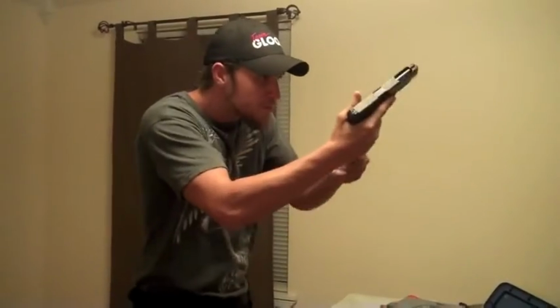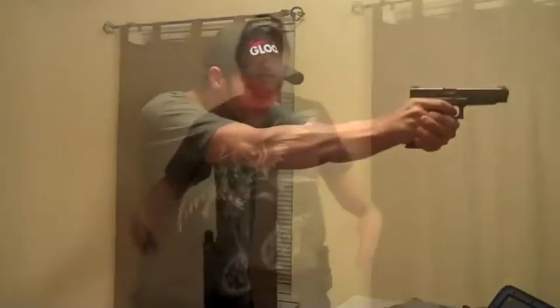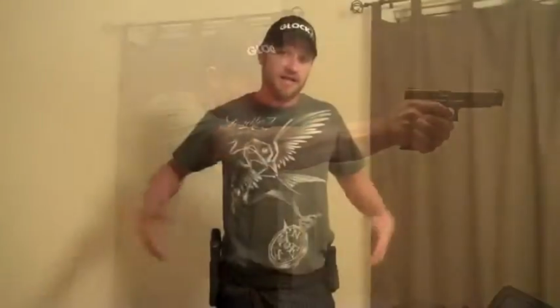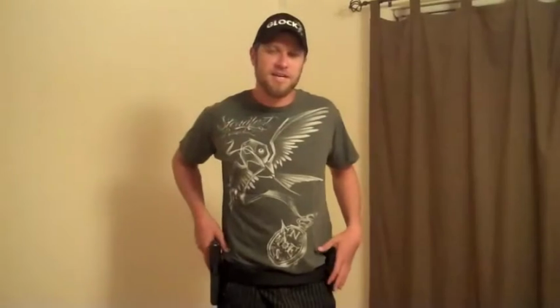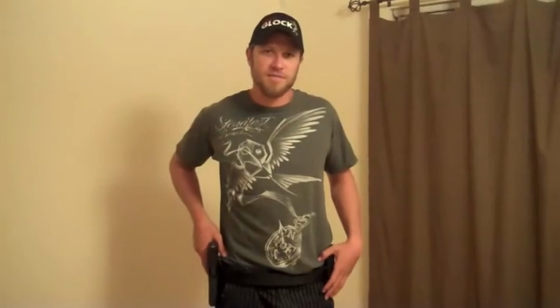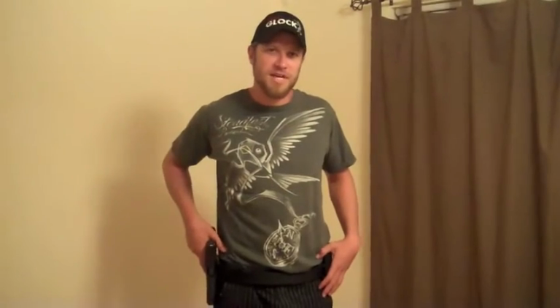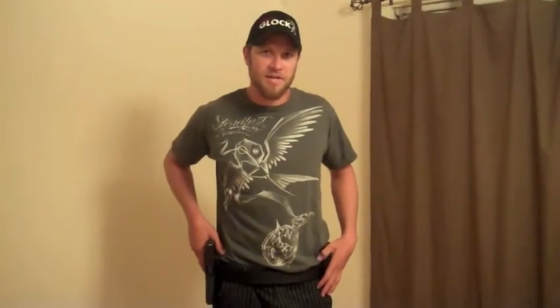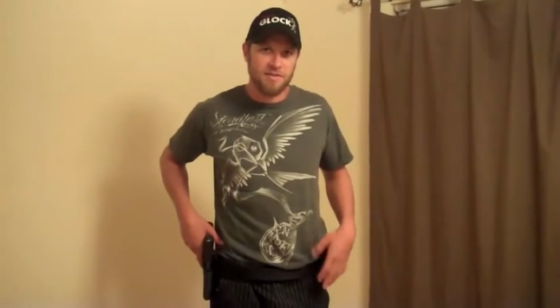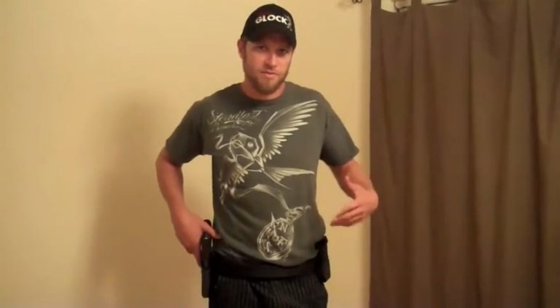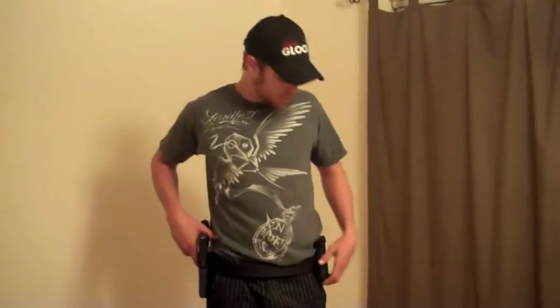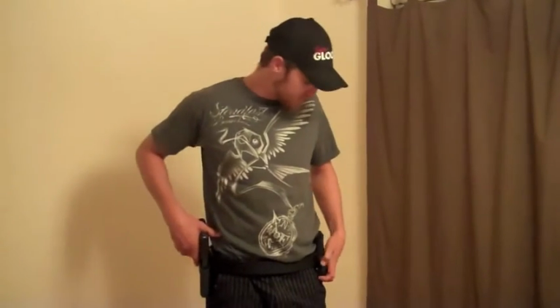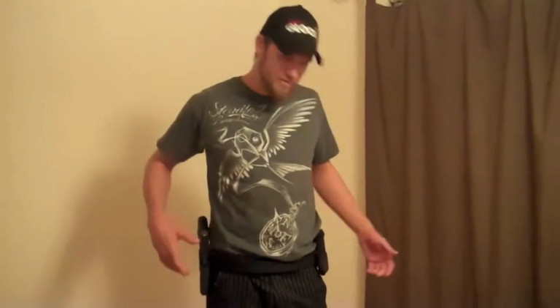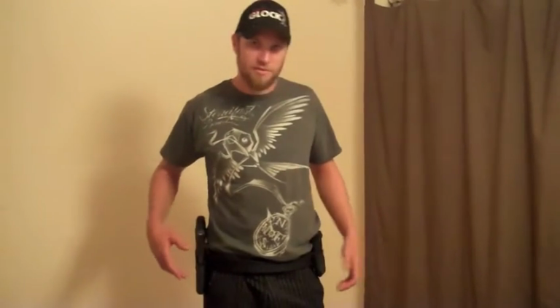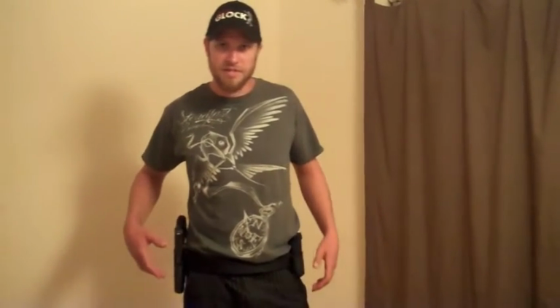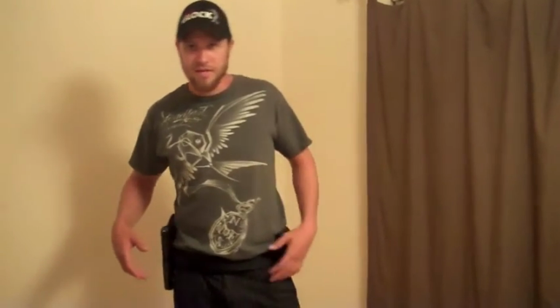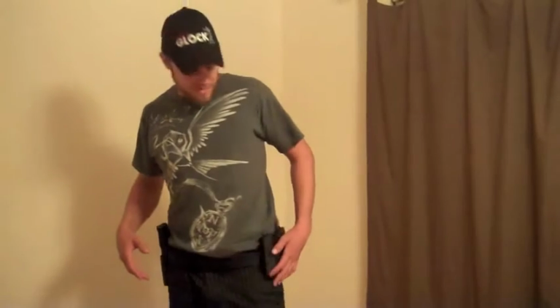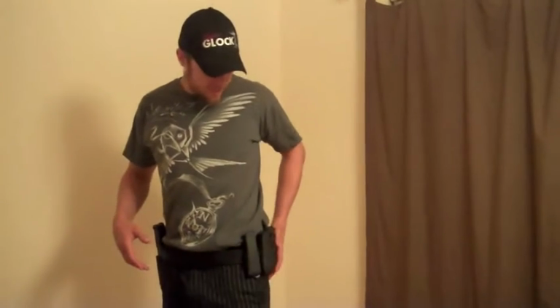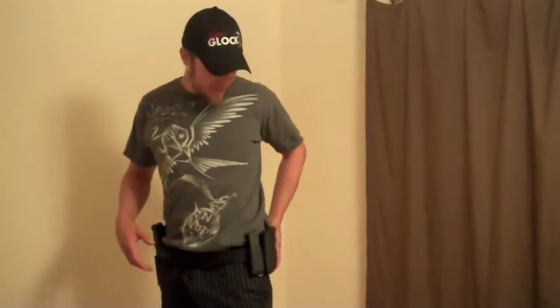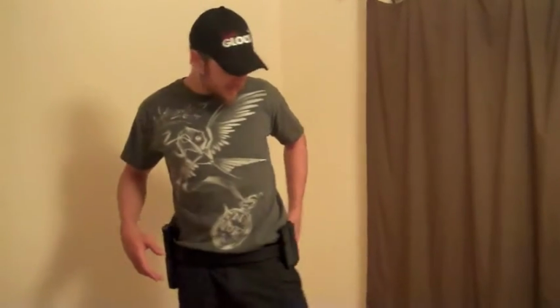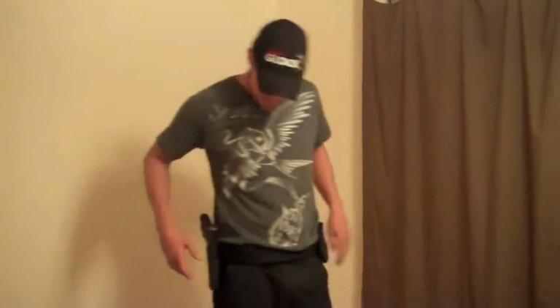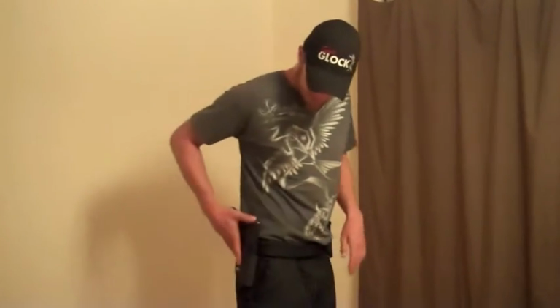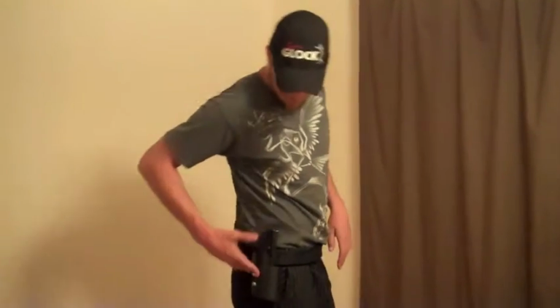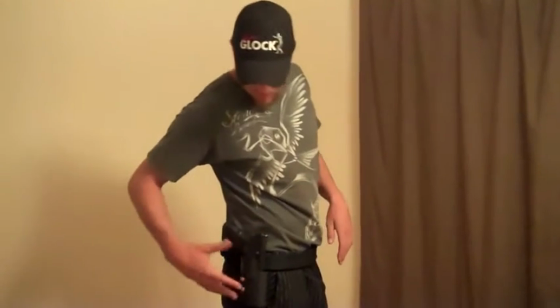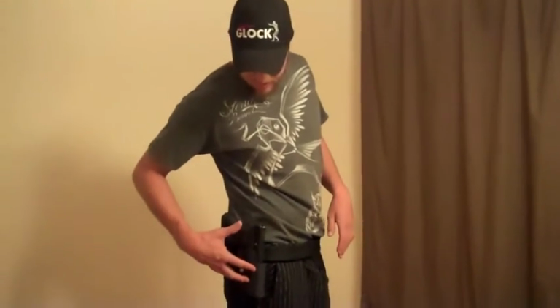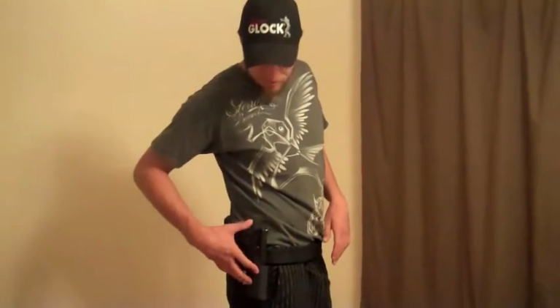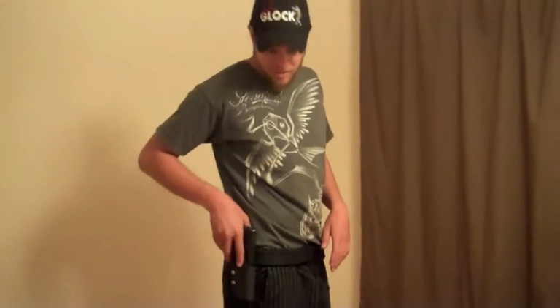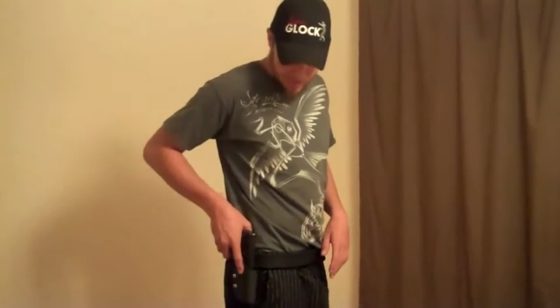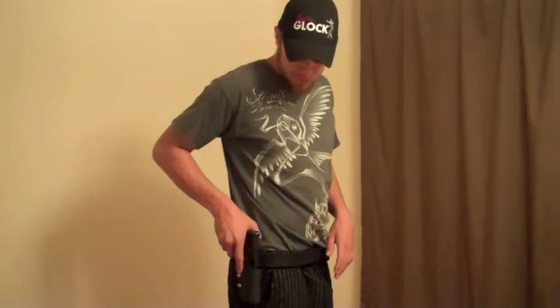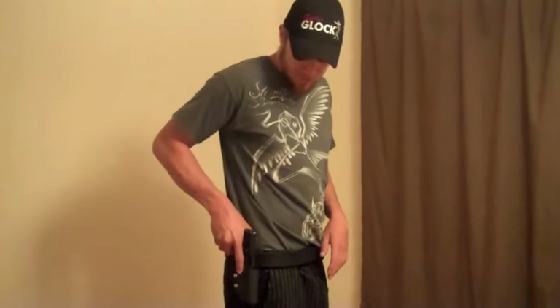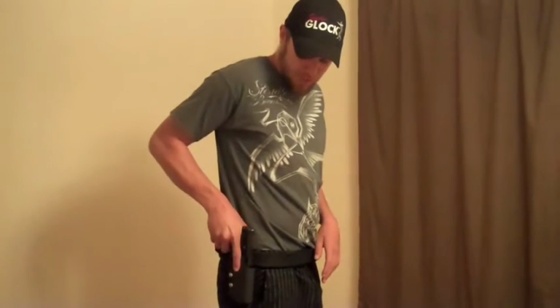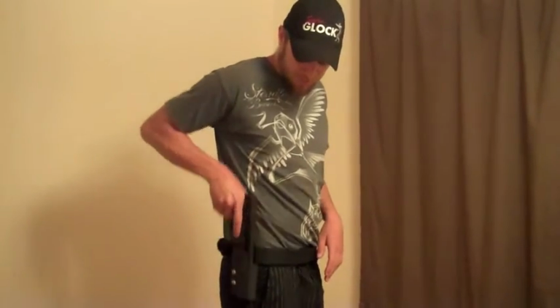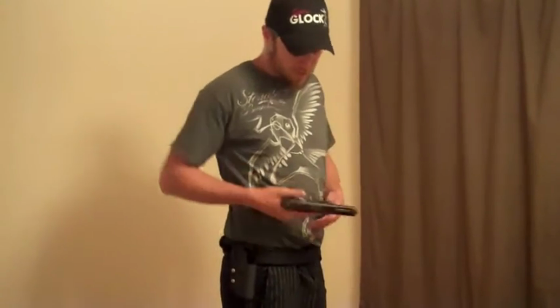Hey guys, I got this setup from Zombie Tactical Outfitters. I wanted to show you — I've been using it for about 3 months now. It's a basic mag setup and Kydex holster that I shoot in production with my Glock 34.